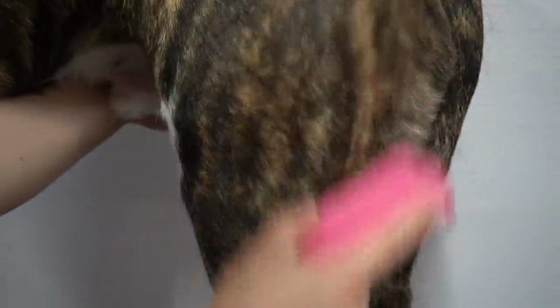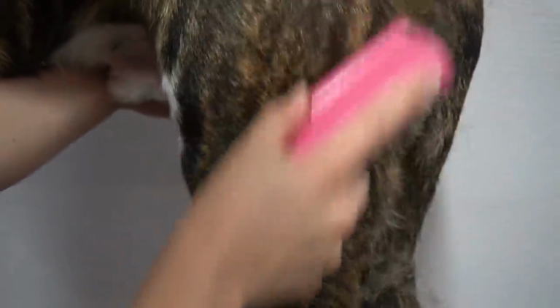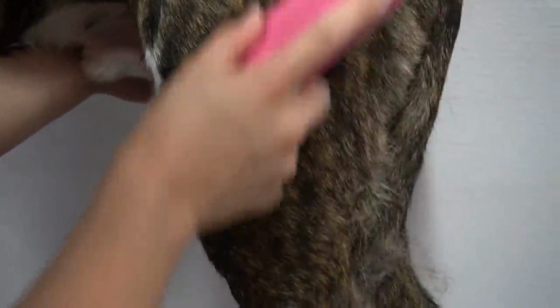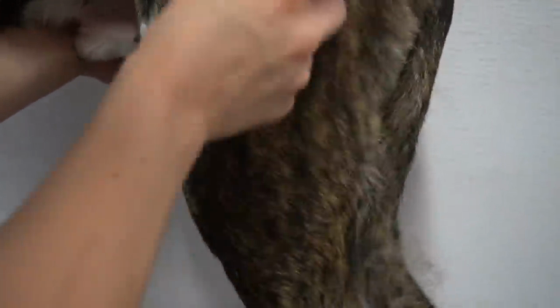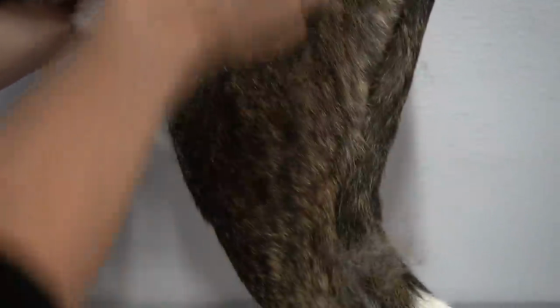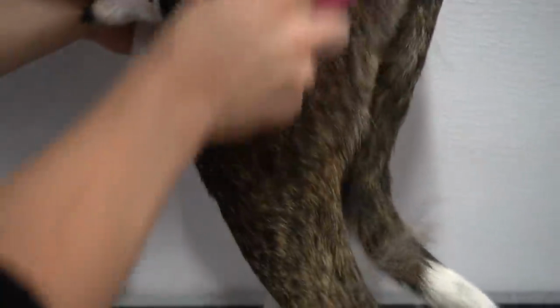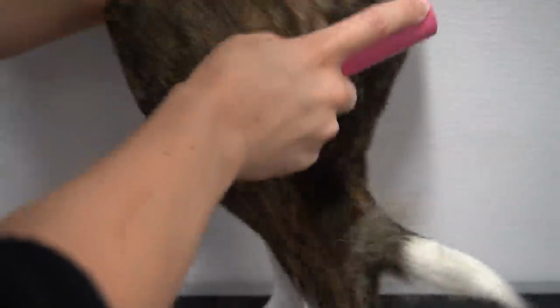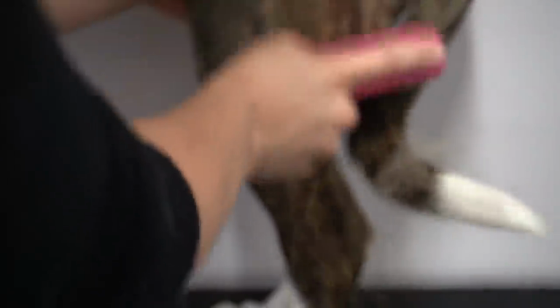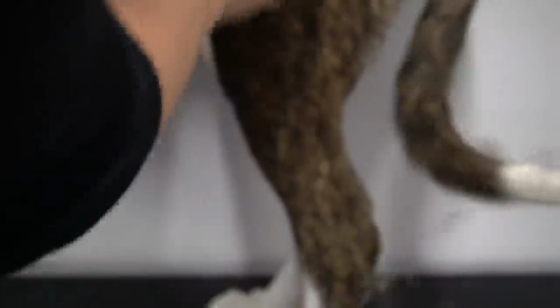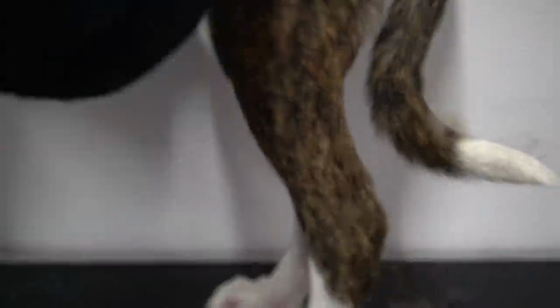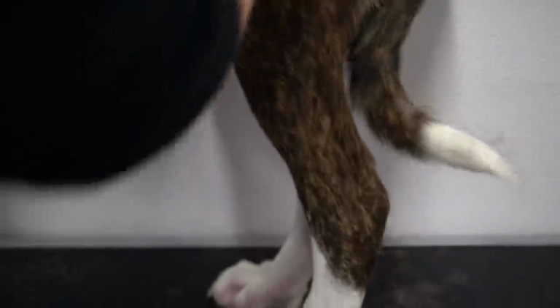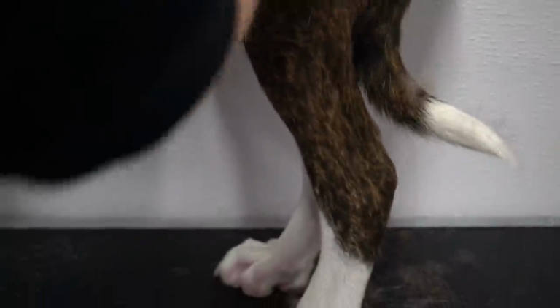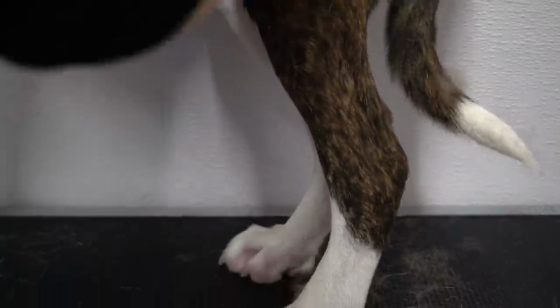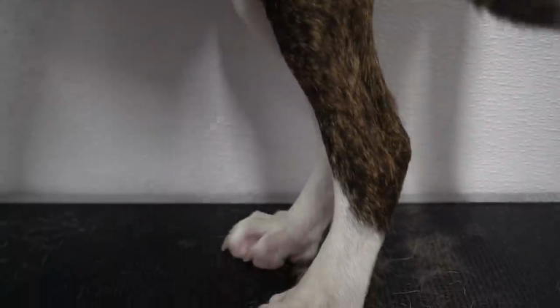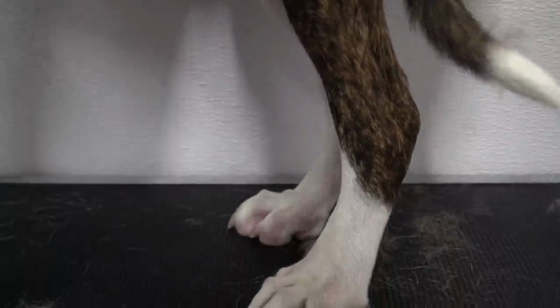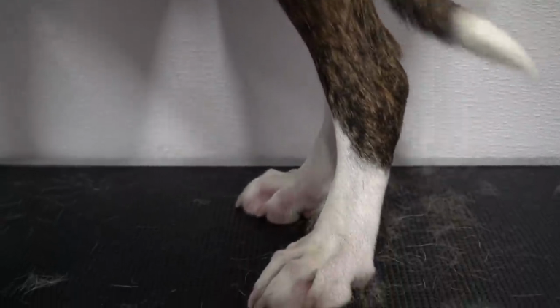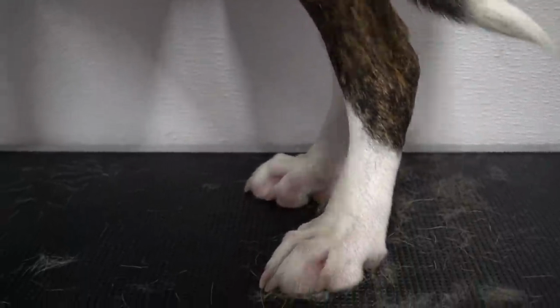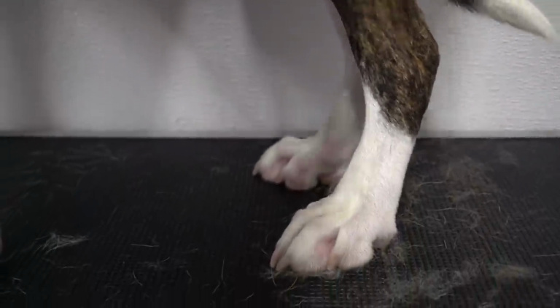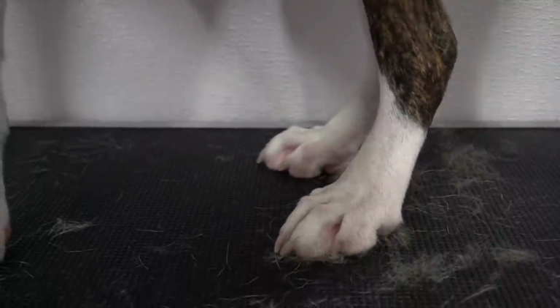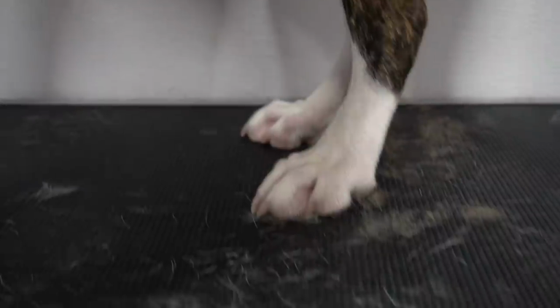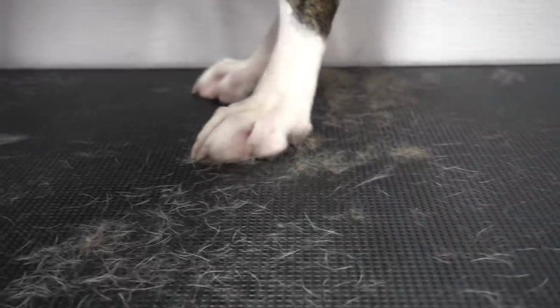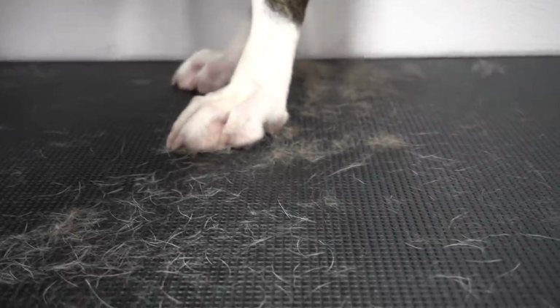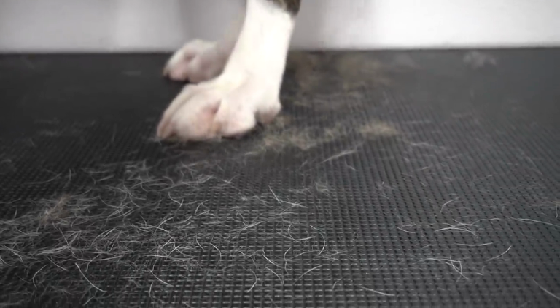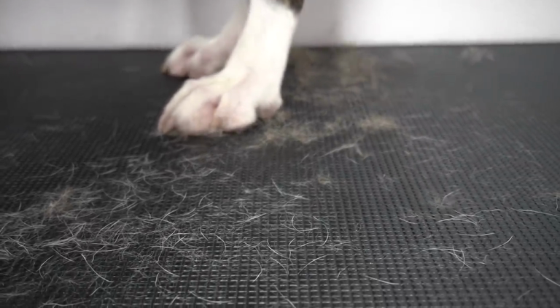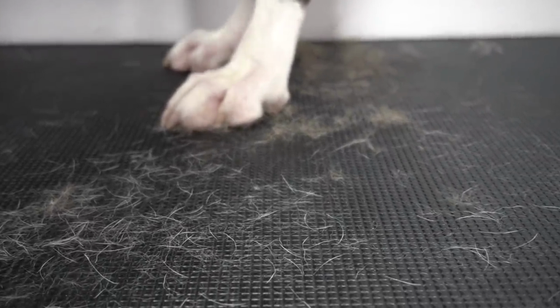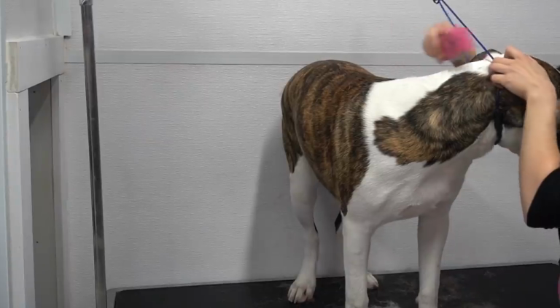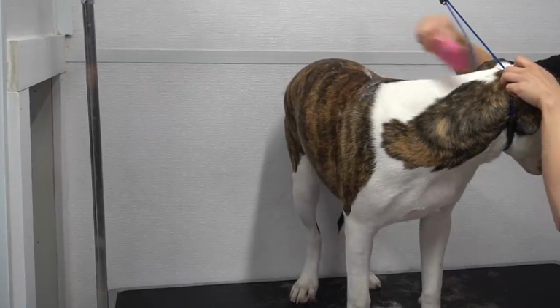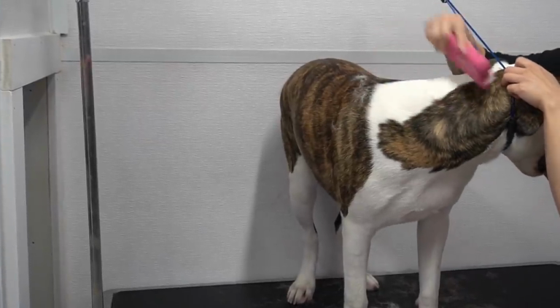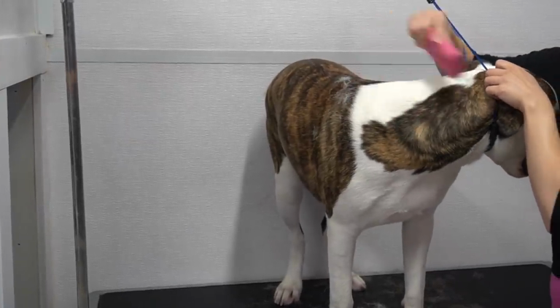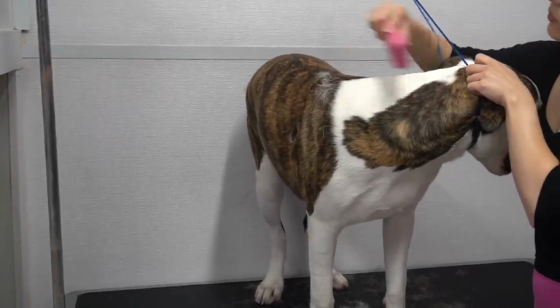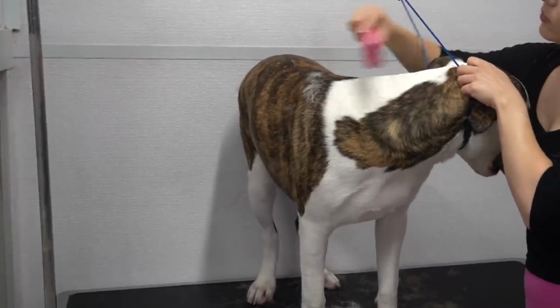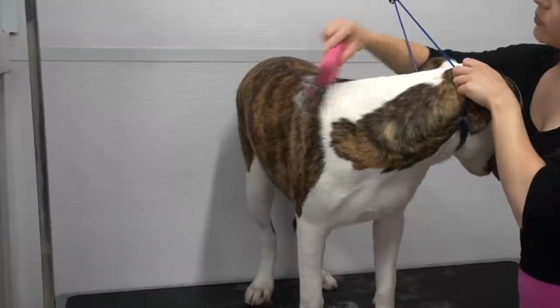After Gus has screamed in my ear and clearly told me what he really thinks of me, I de-shed him using the equi-groomer, and to my surprise, this seven-month-old puppy is losing a considerable amount of fur.